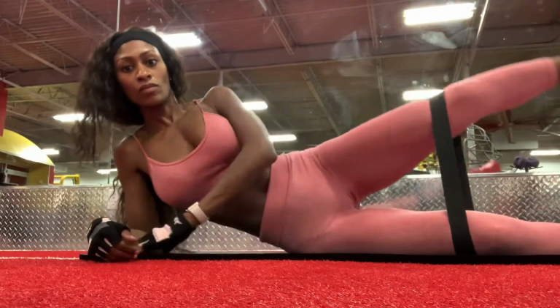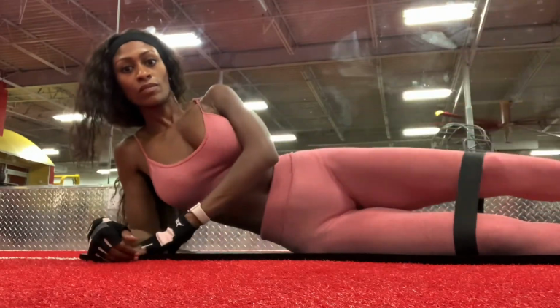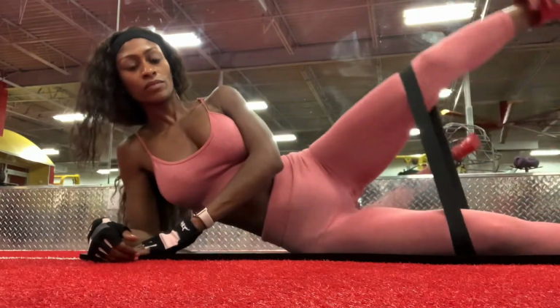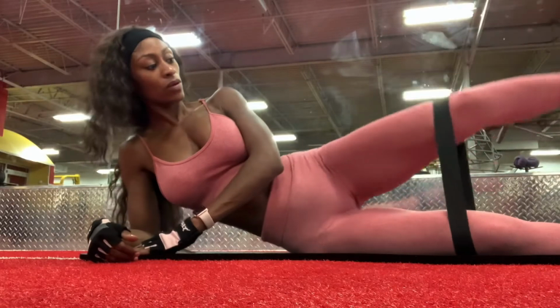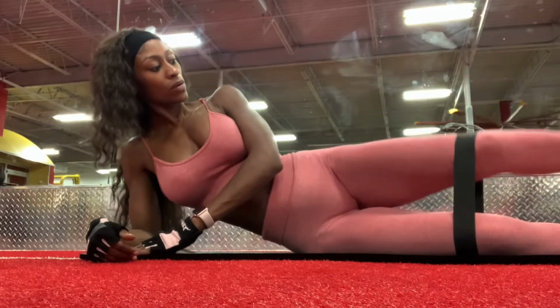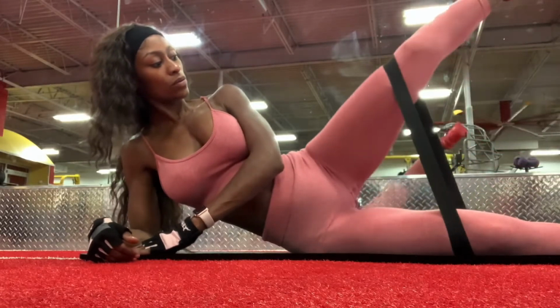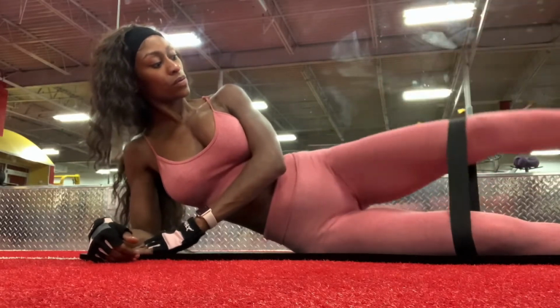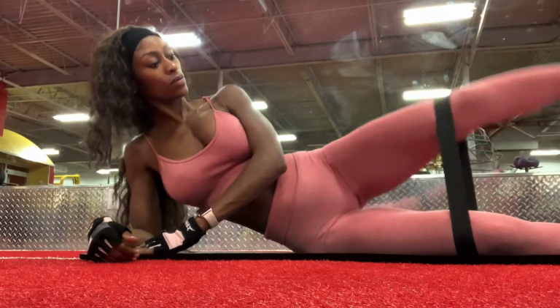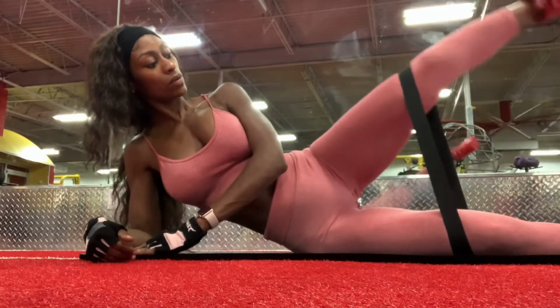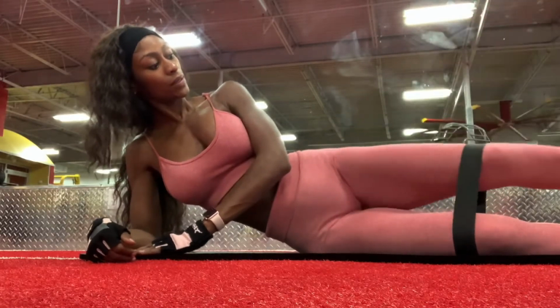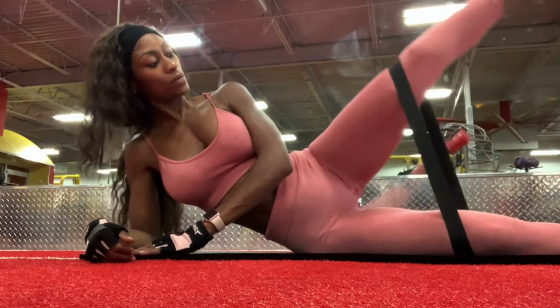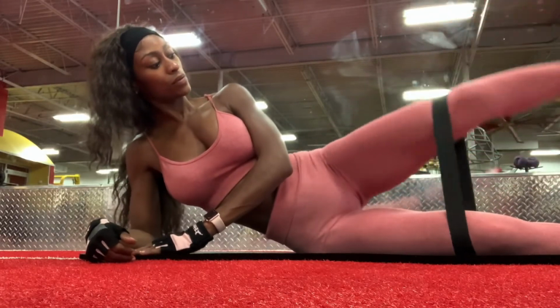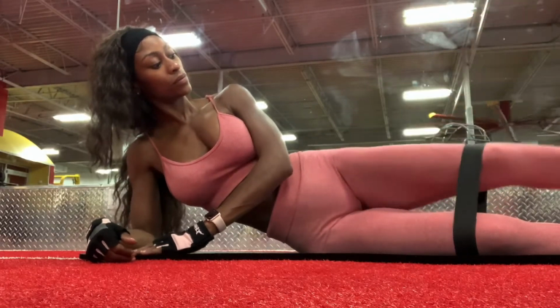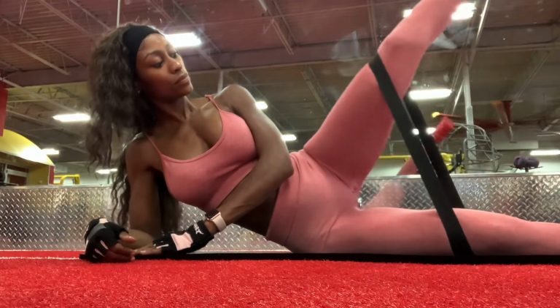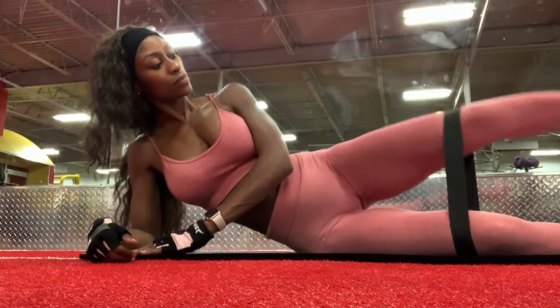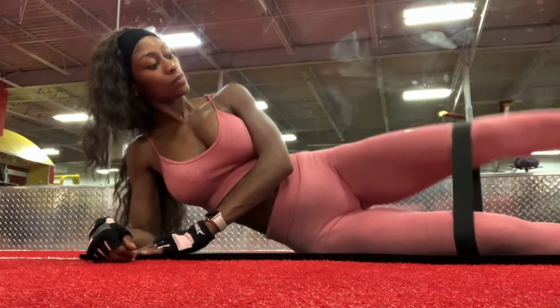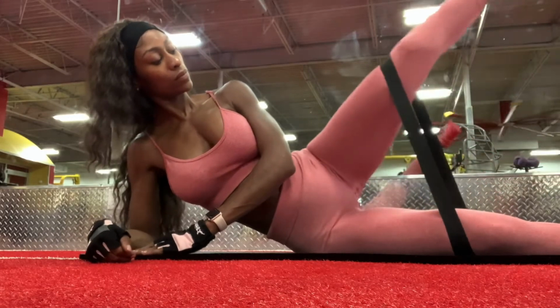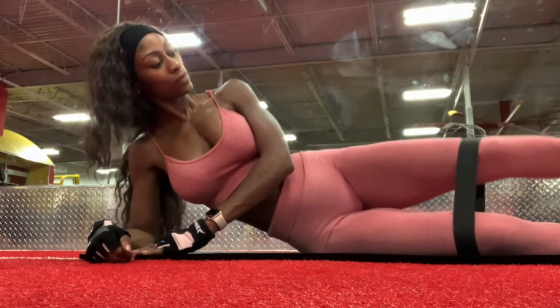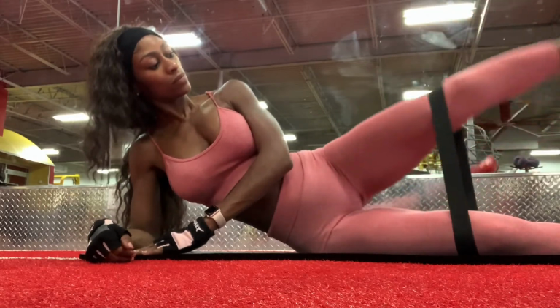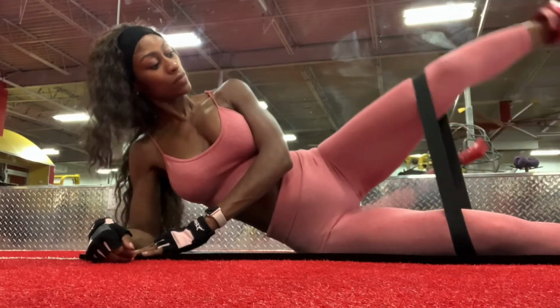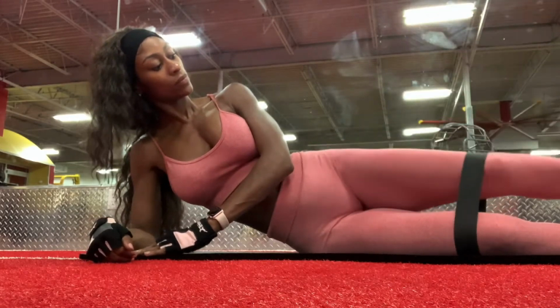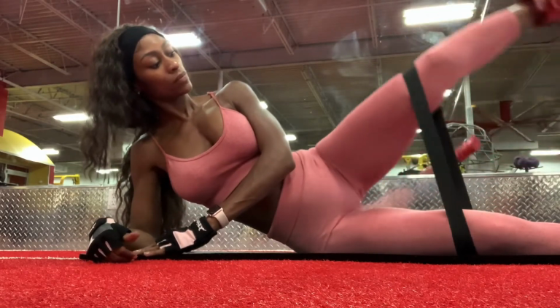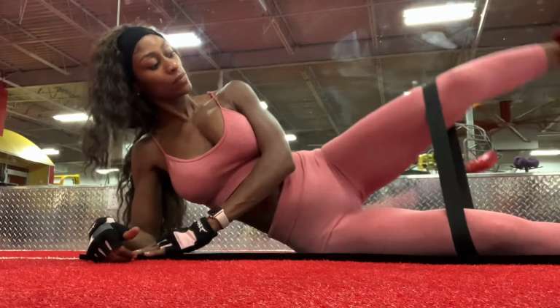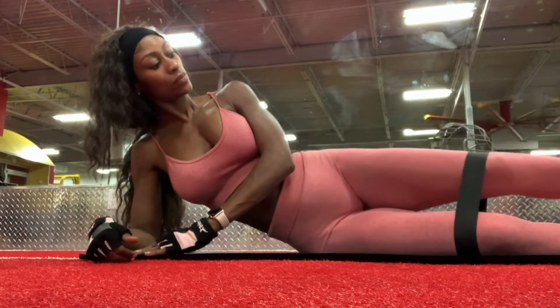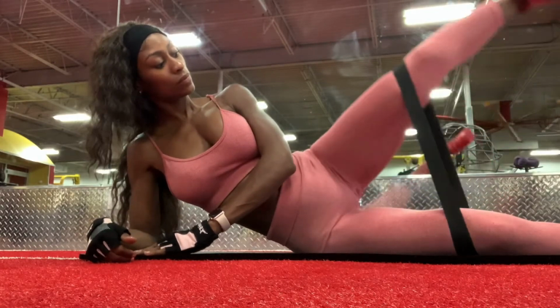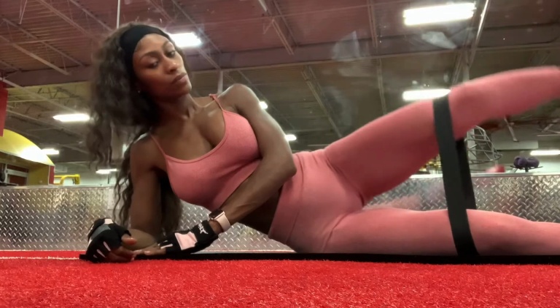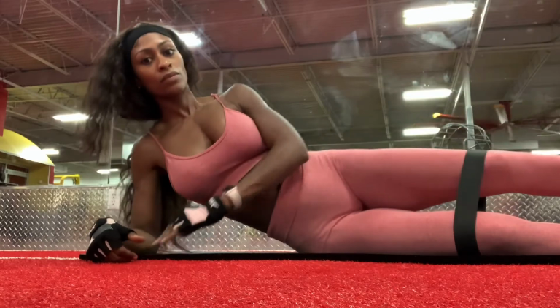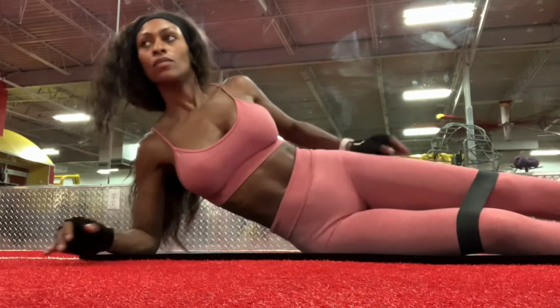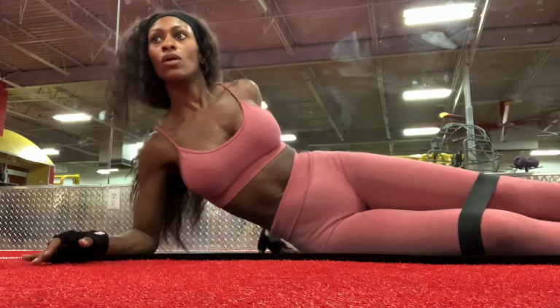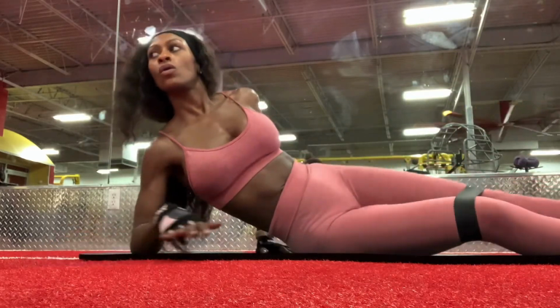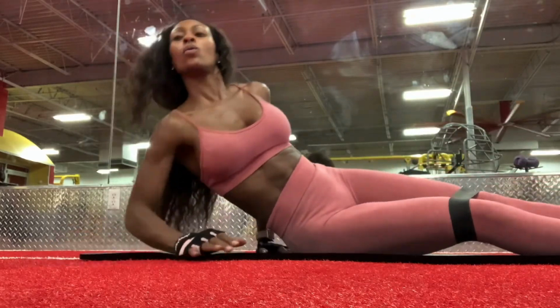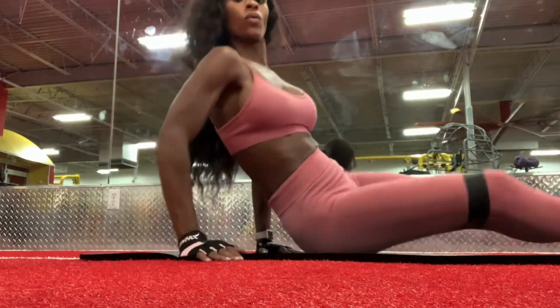And finishing off with side leg raises. These are really good for toning up the hips, getting rid of saddlebags, and separating your hips from your obliques. Glad you guys were able to watch. Hope you guys enjoyed it. Try it at home or at the gym.